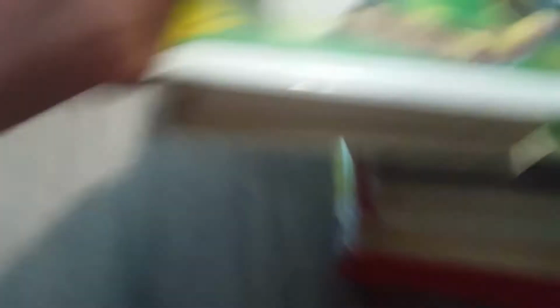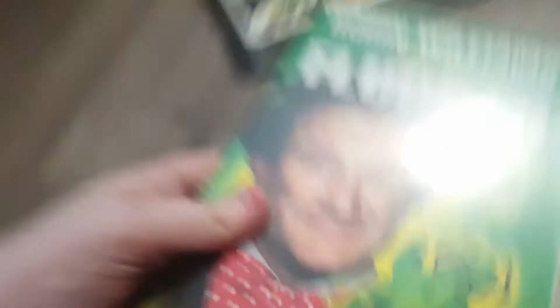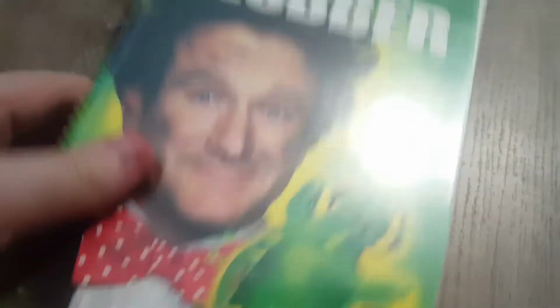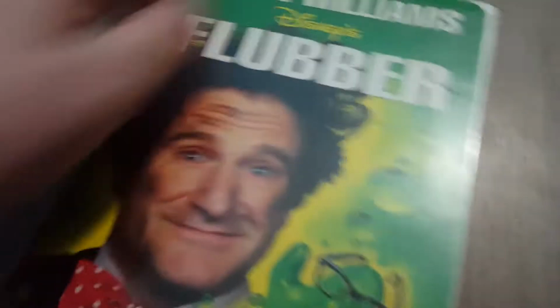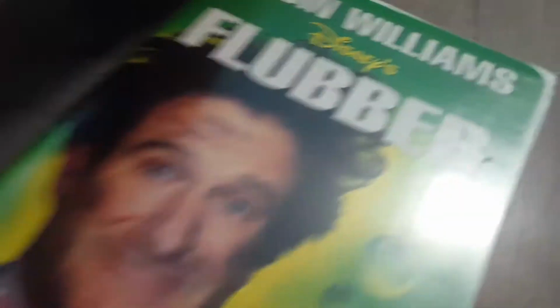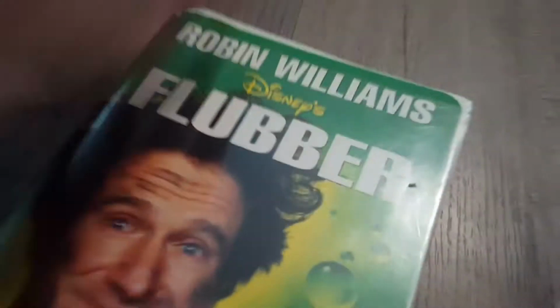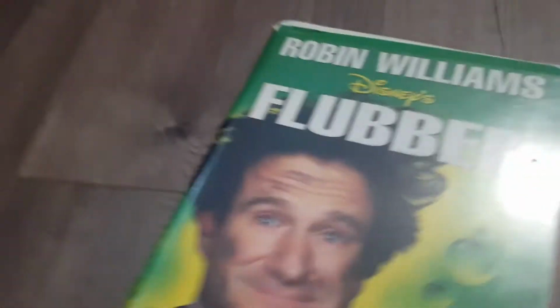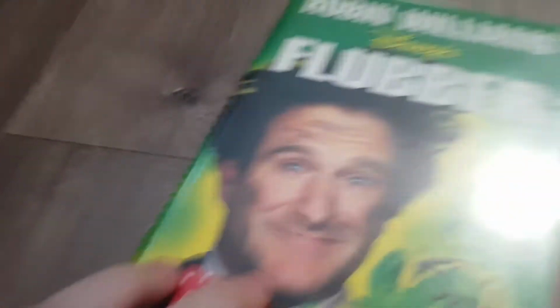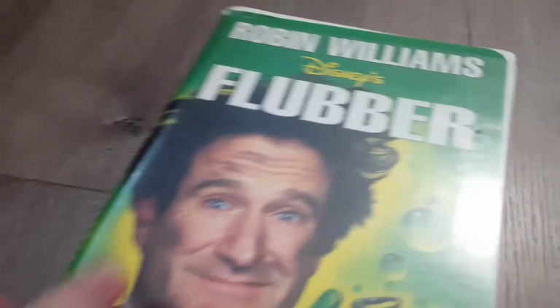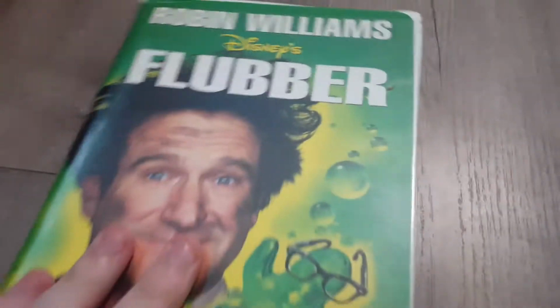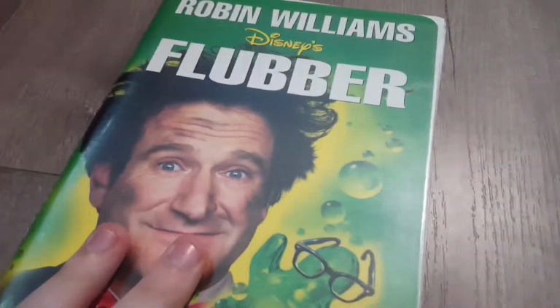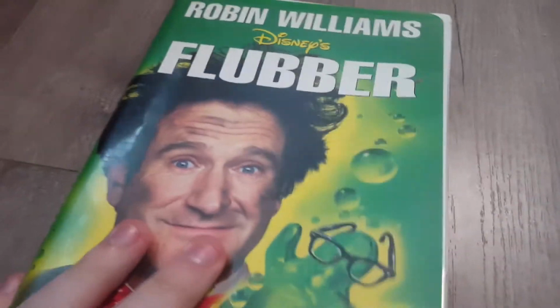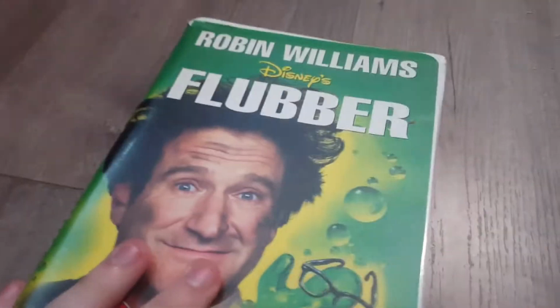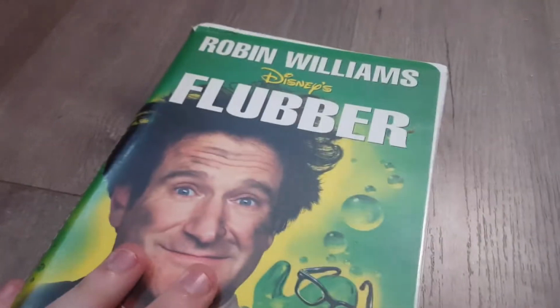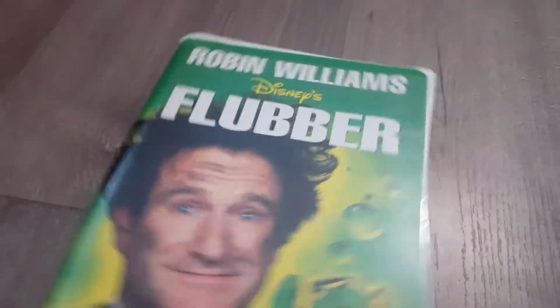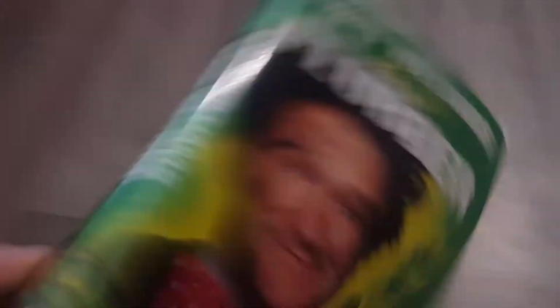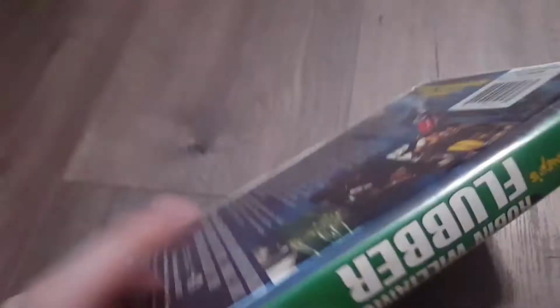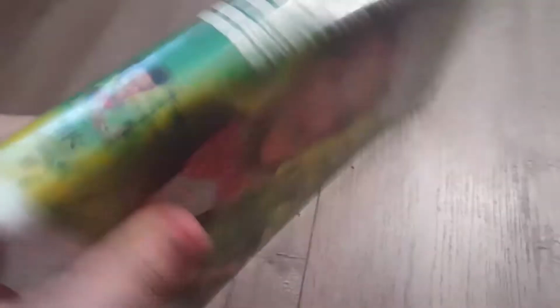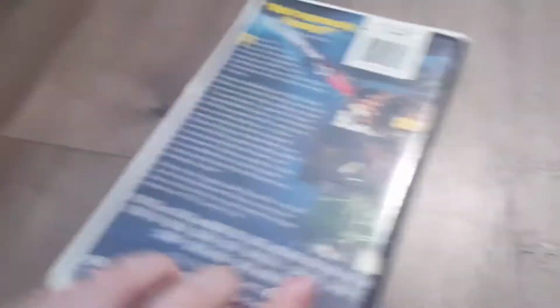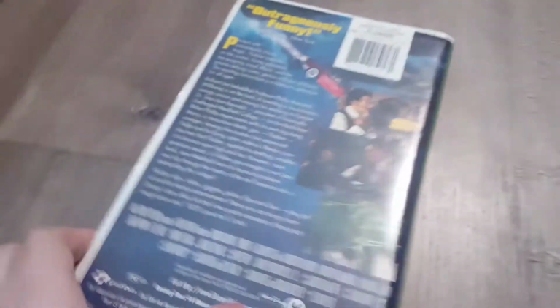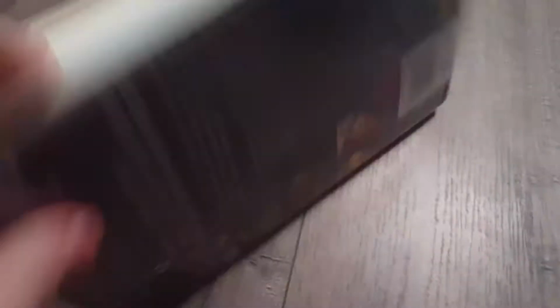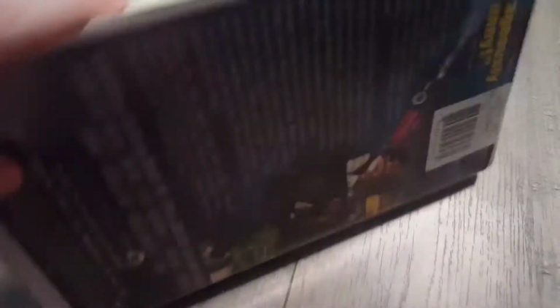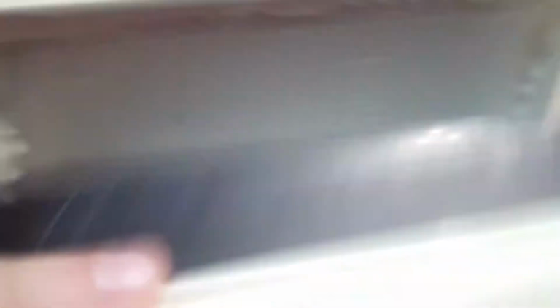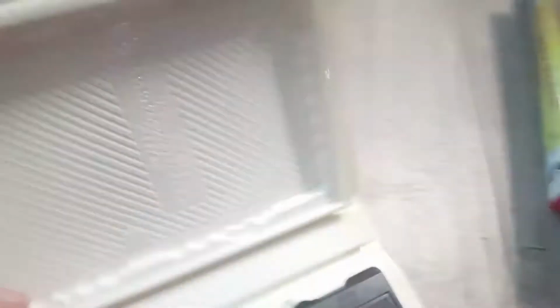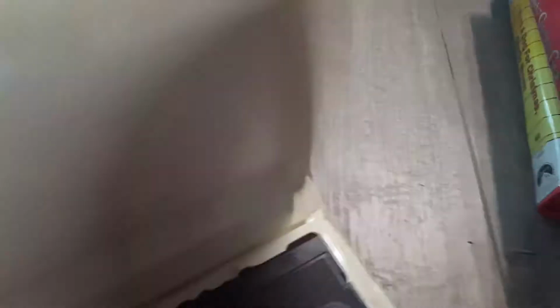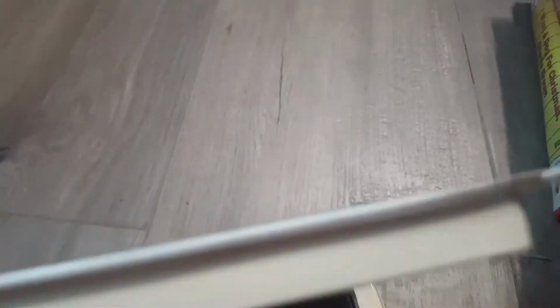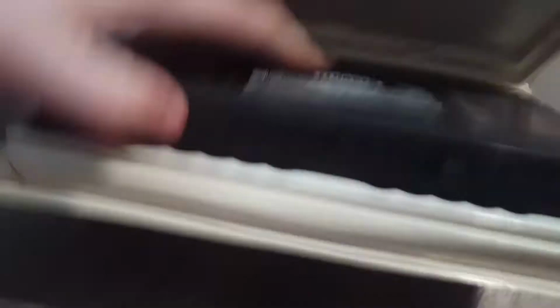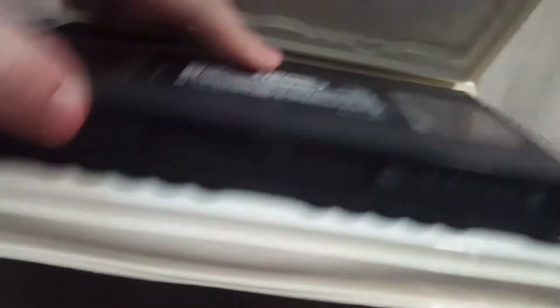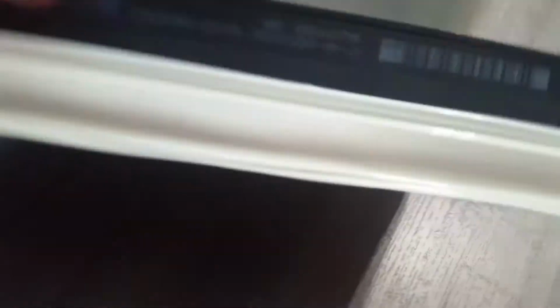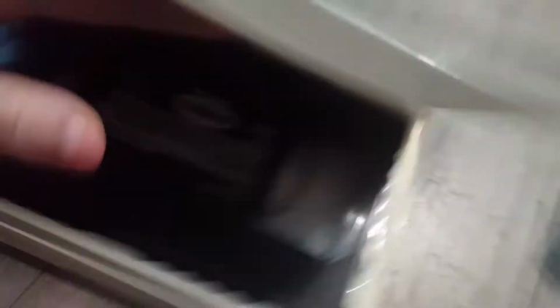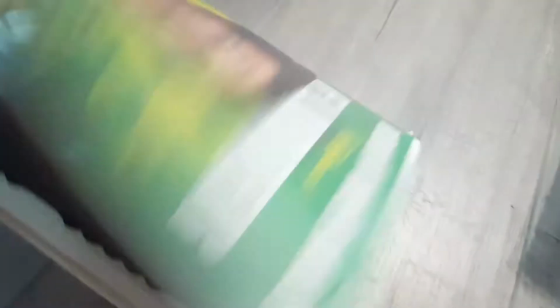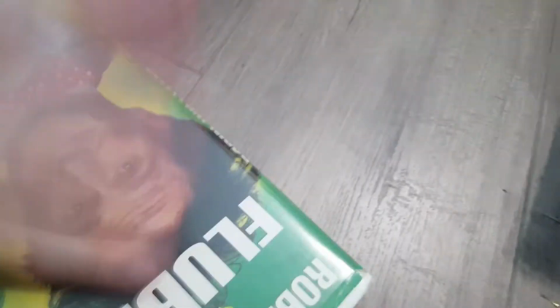And next, we have Flubber — more like, I said, clubber. Spine, back. No, we don't care about this.